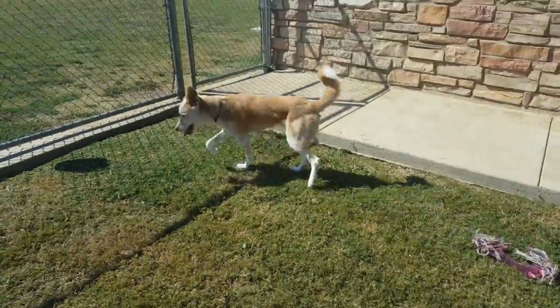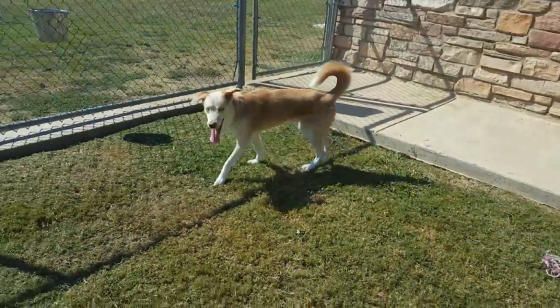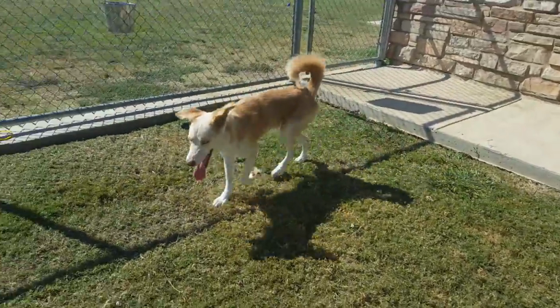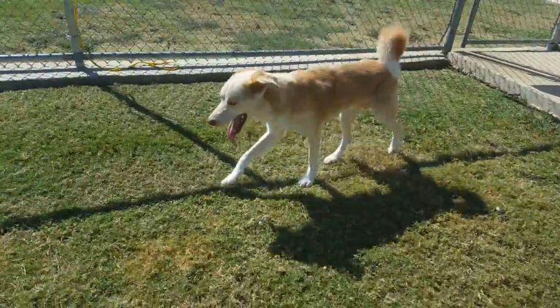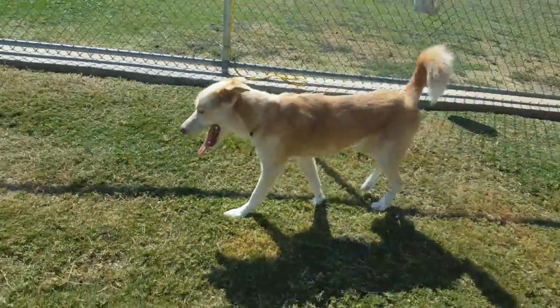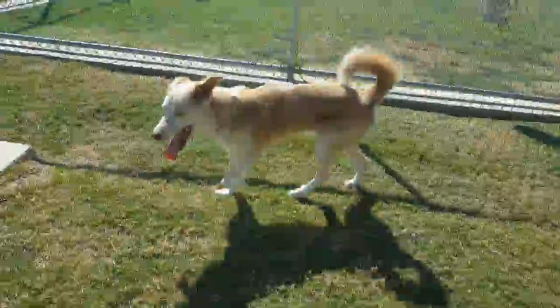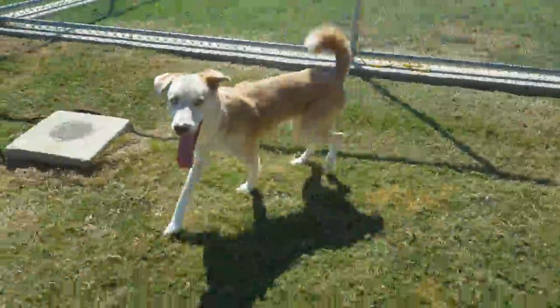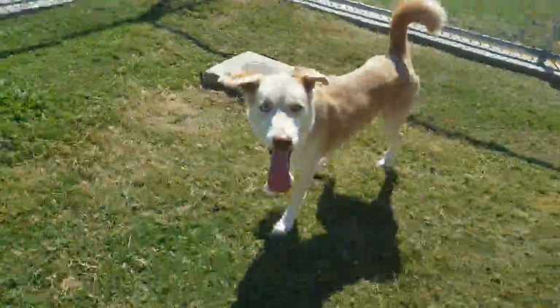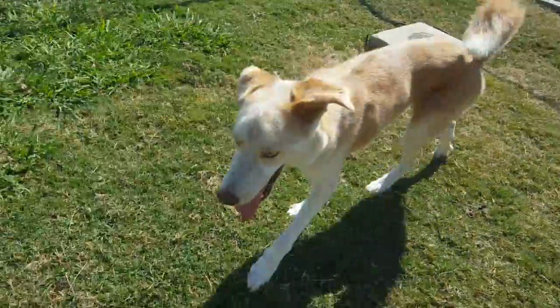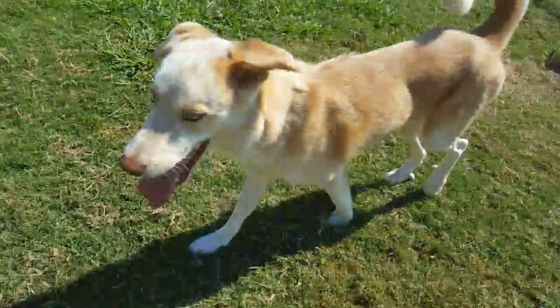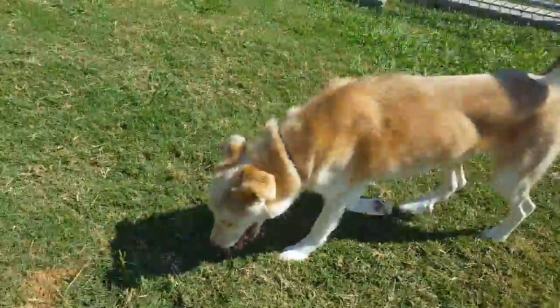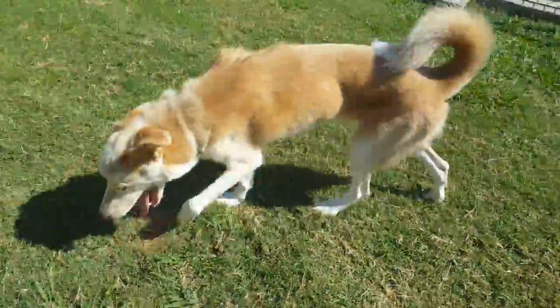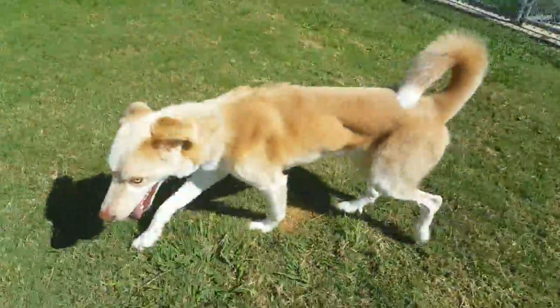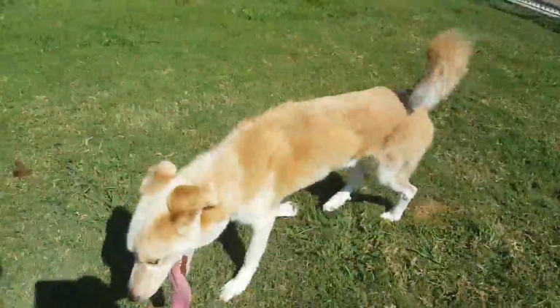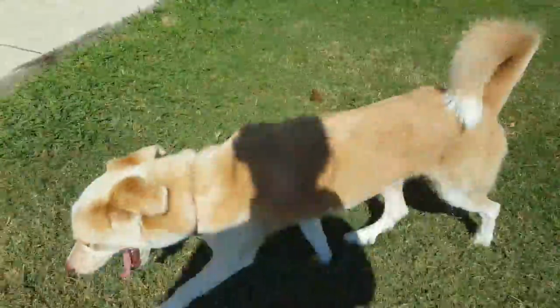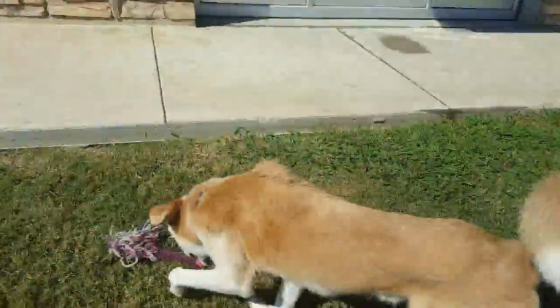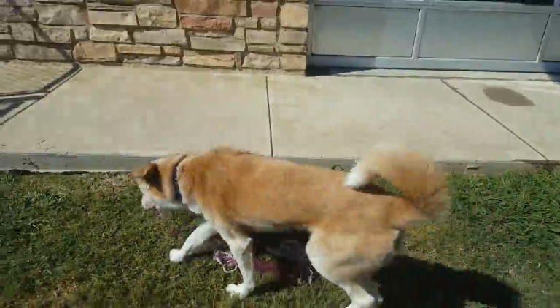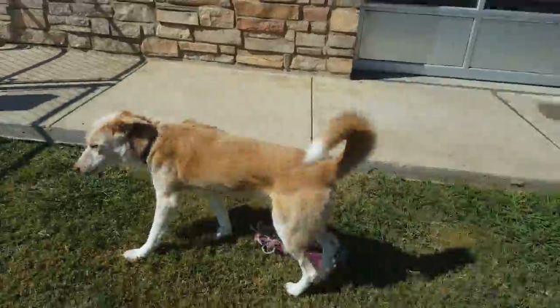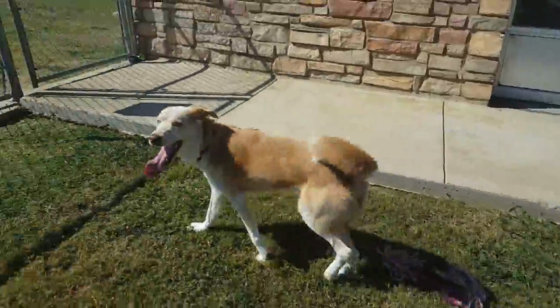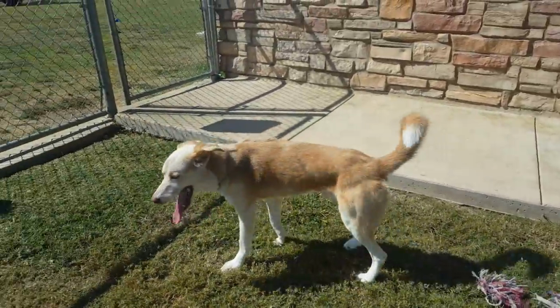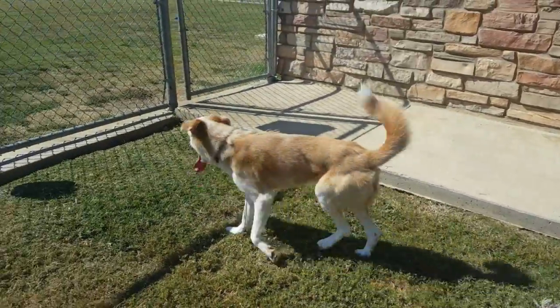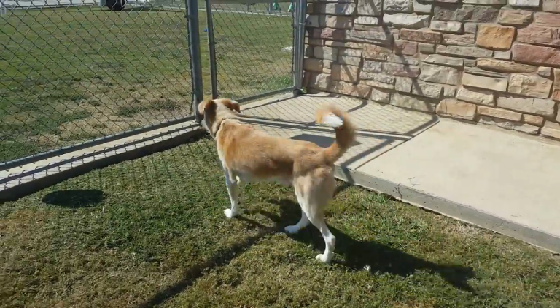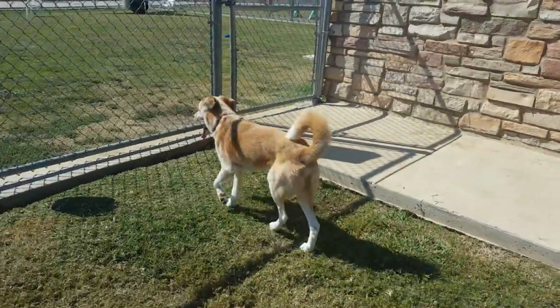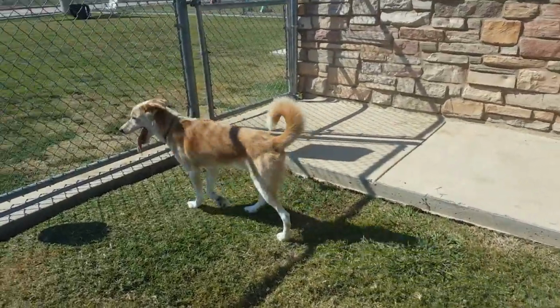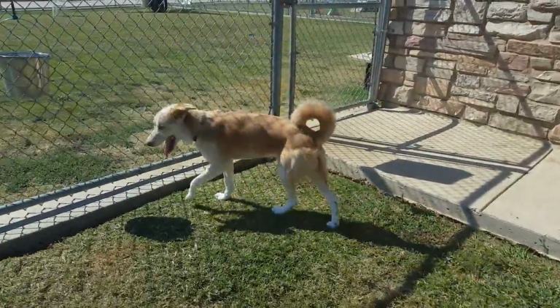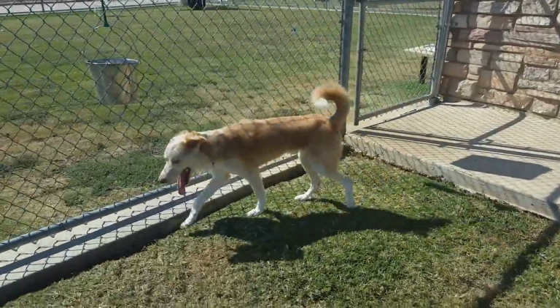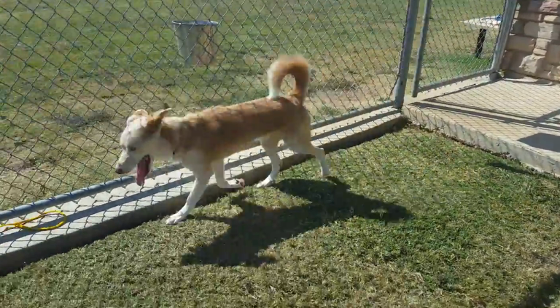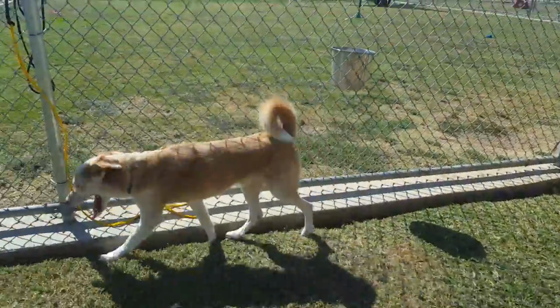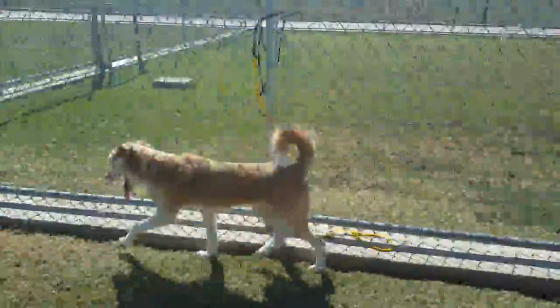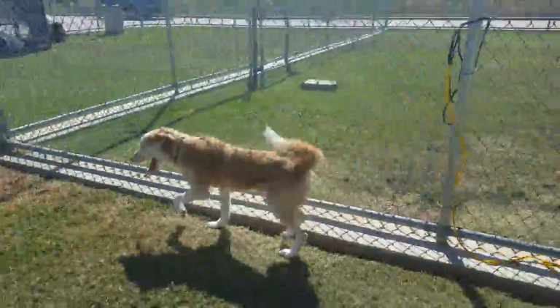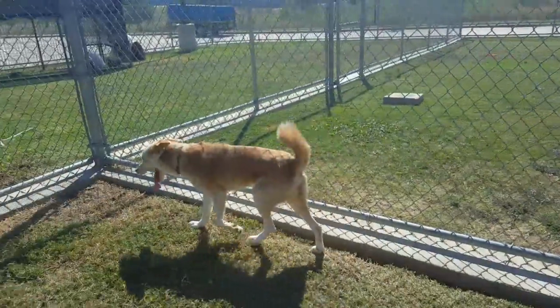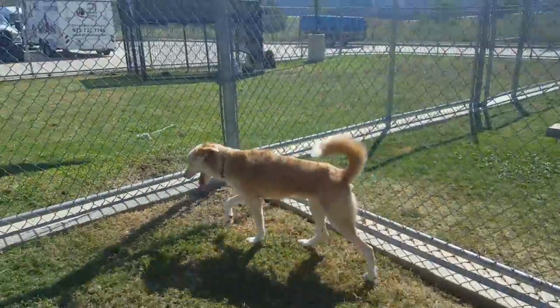This handsome adult boy is Bogey. Bogey is some sort of Australian cattle dog mixed with something else that's adorable. He's got a lovely white and apricot coat, lots of little speckles, and a nice curly-Q tail.